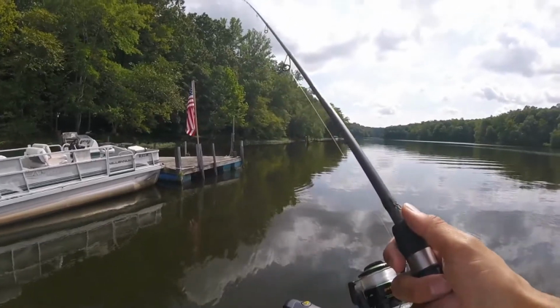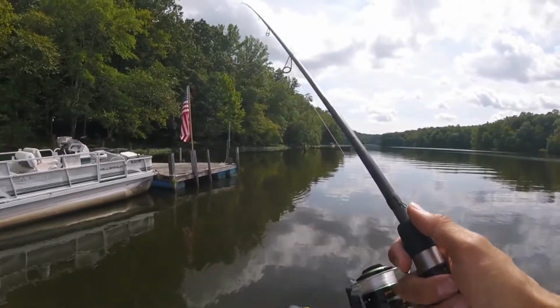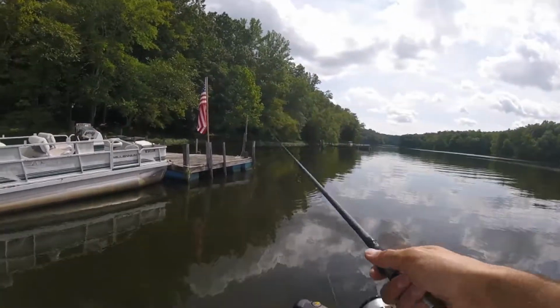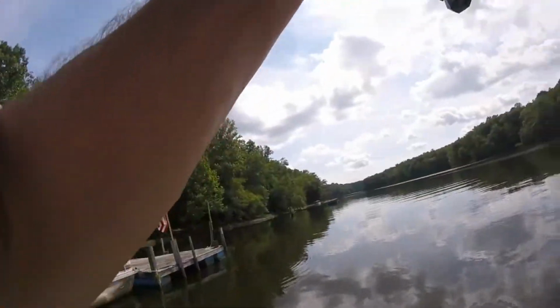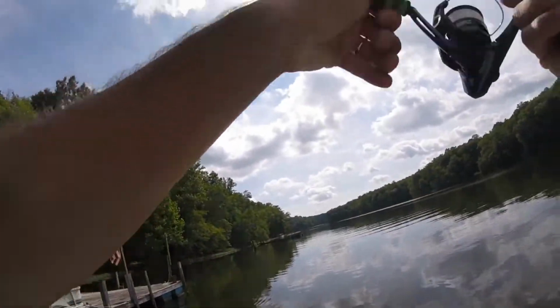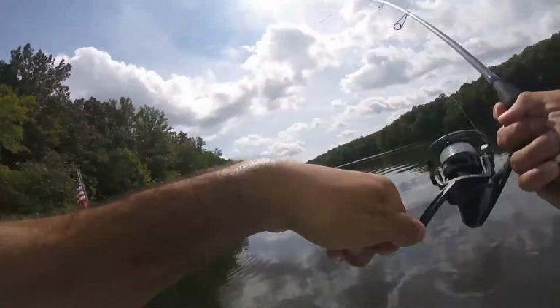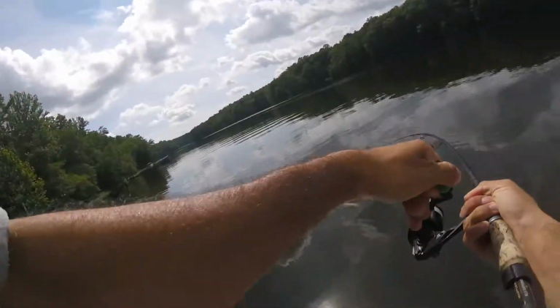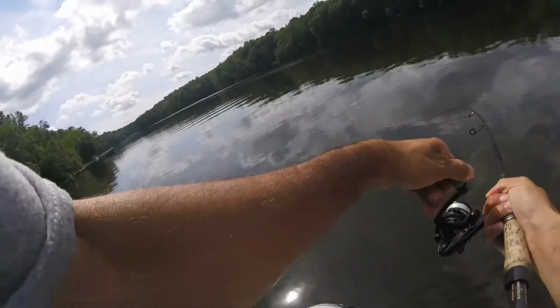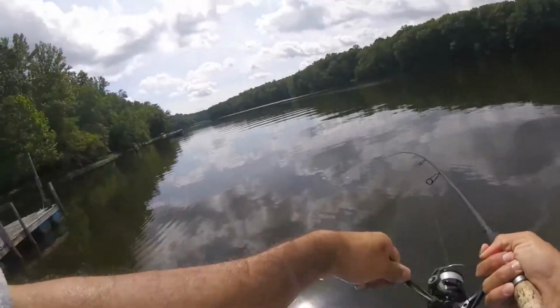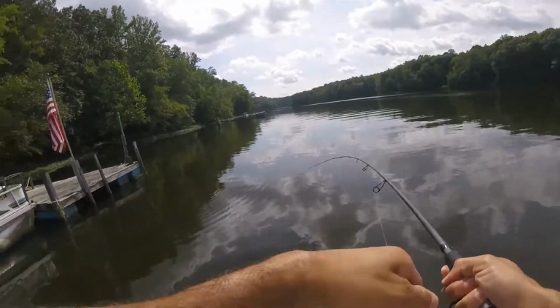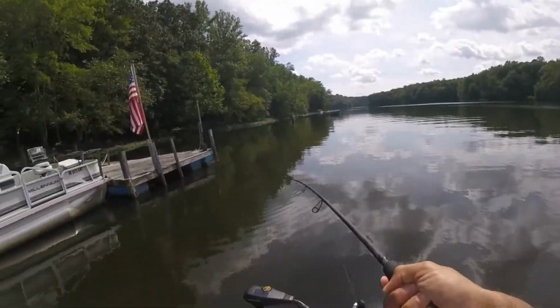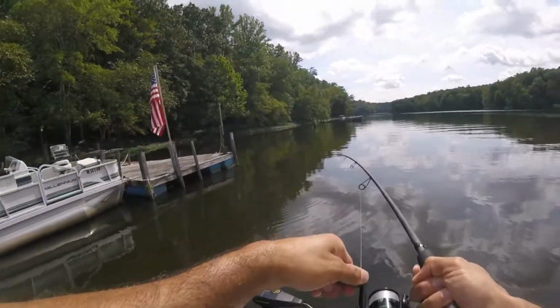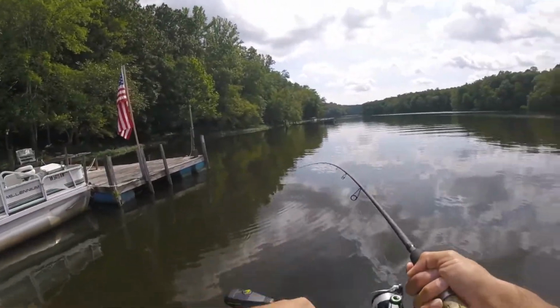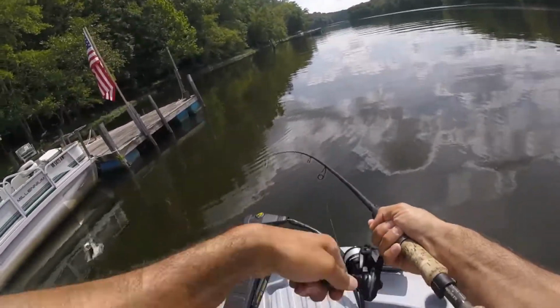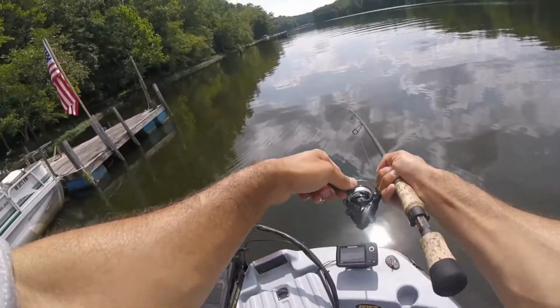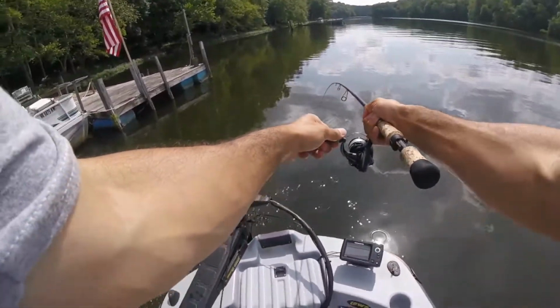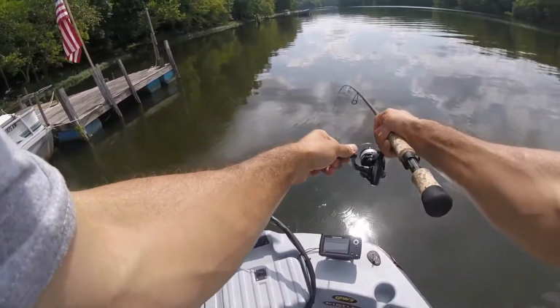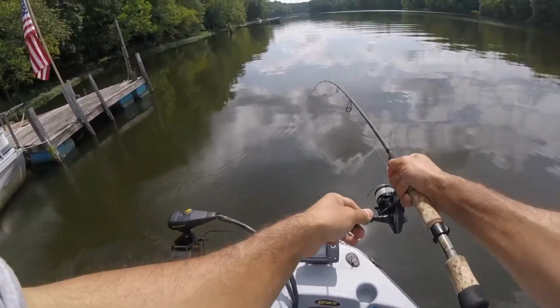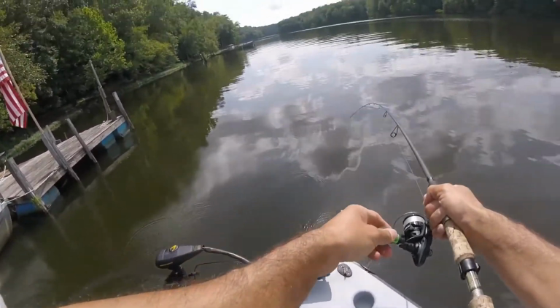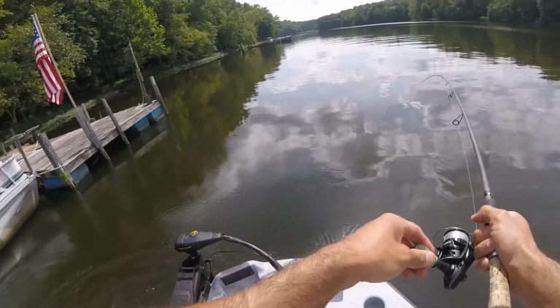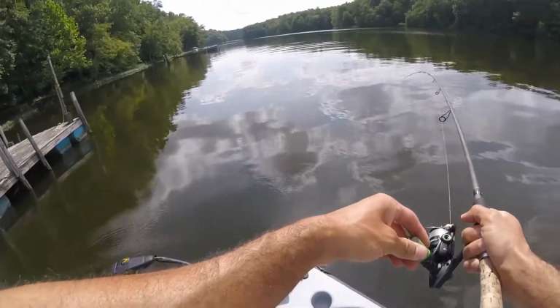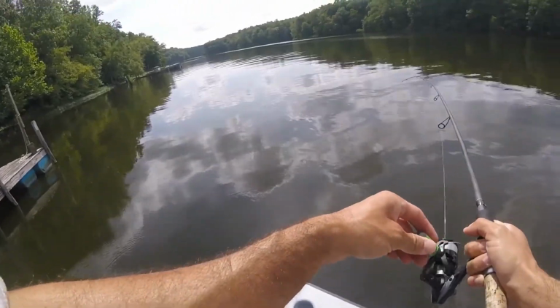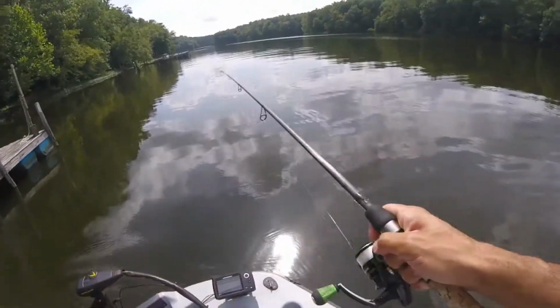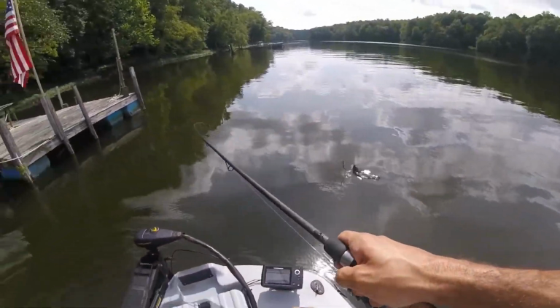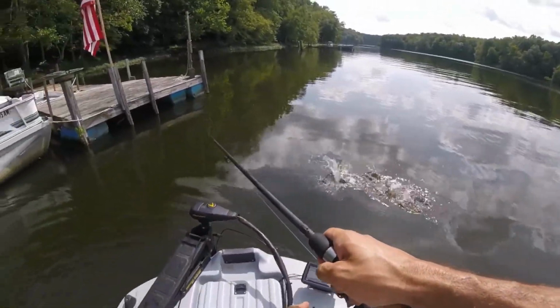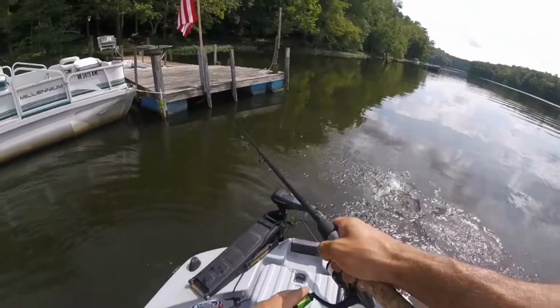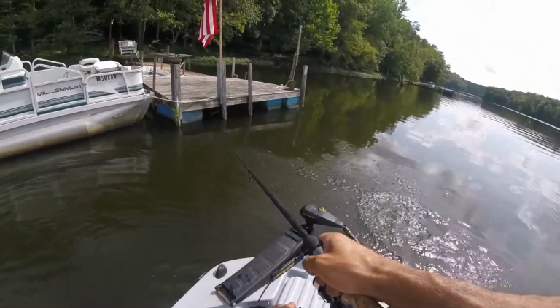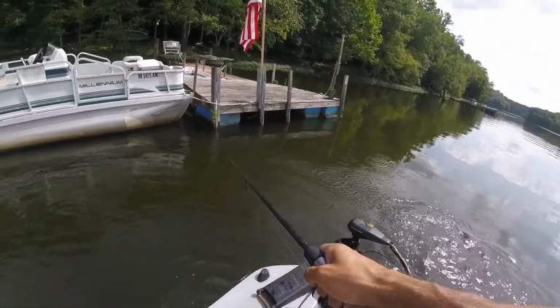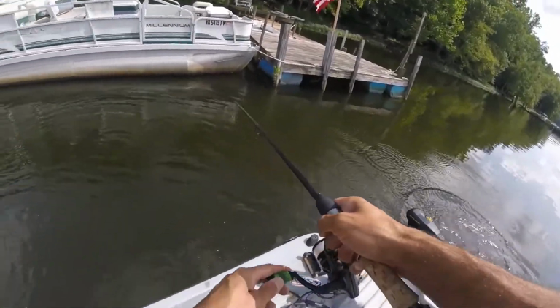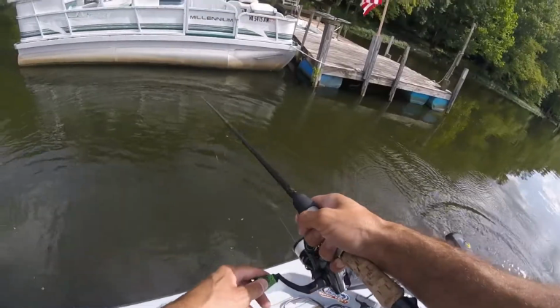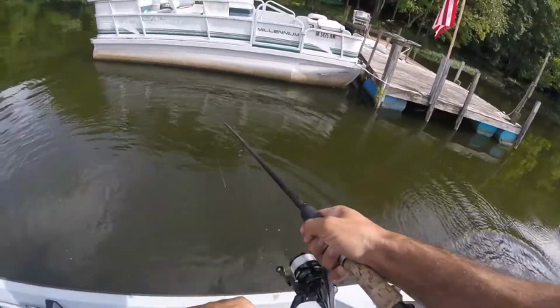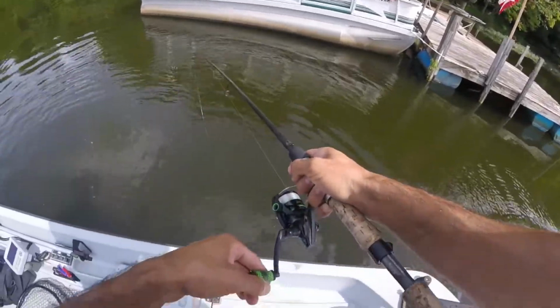Got one... got one... got him! Drop shot in the dock... got him... drop shot in the wall!